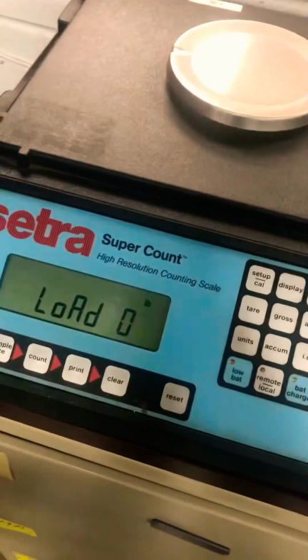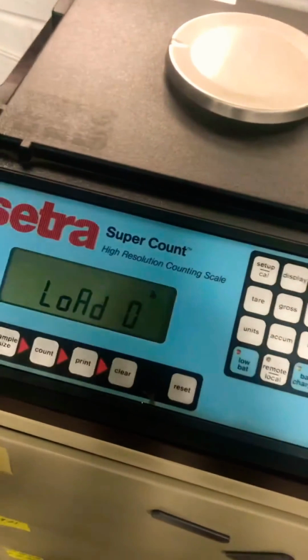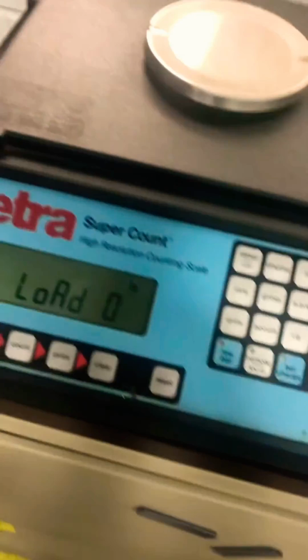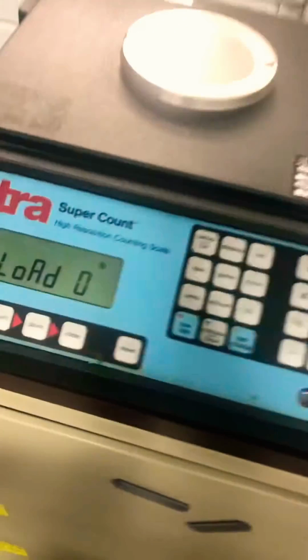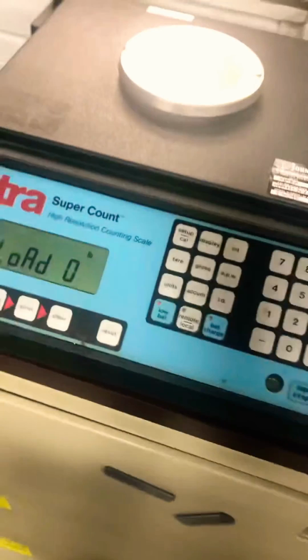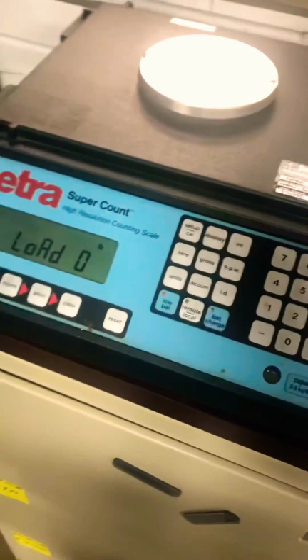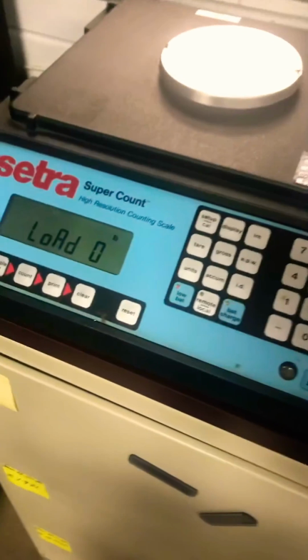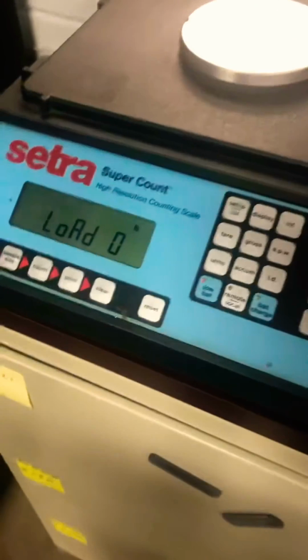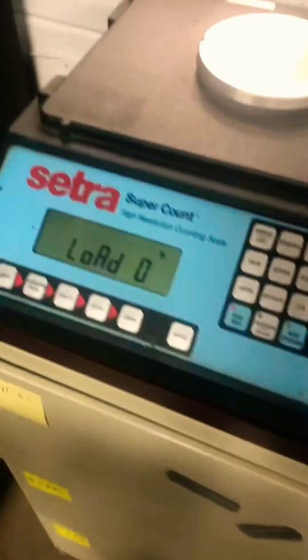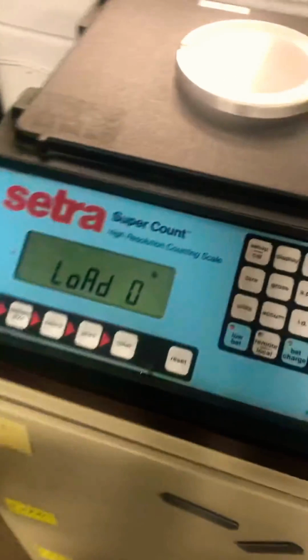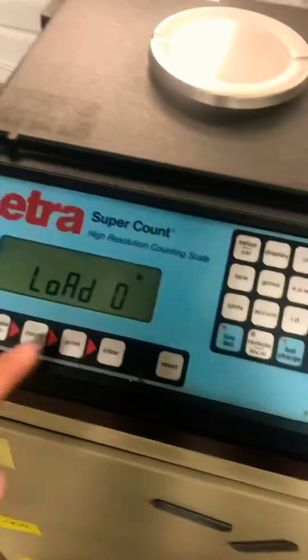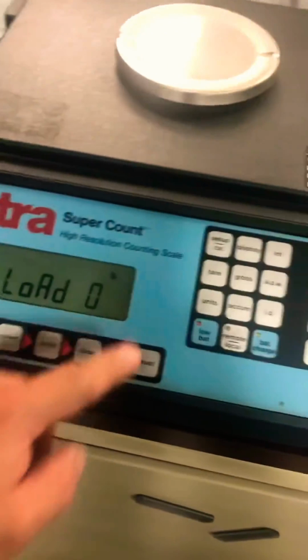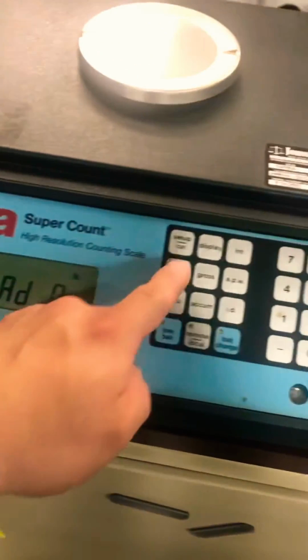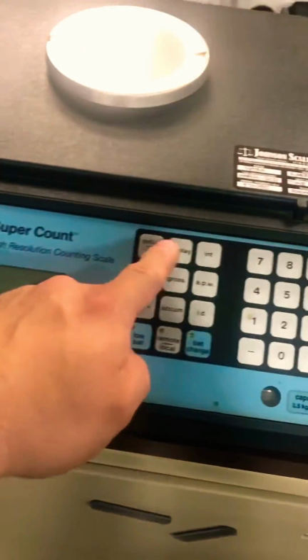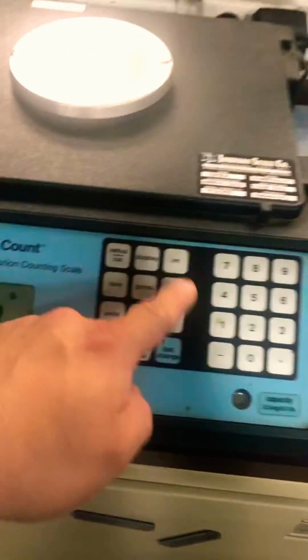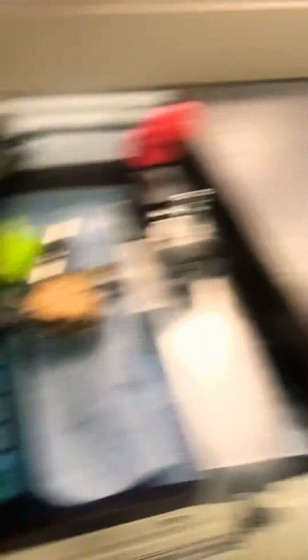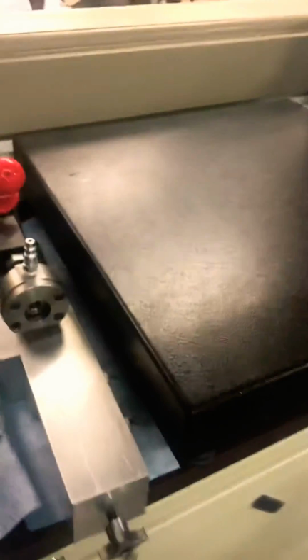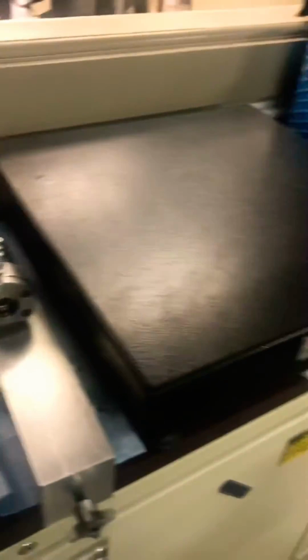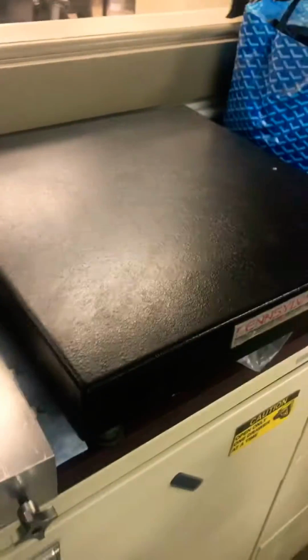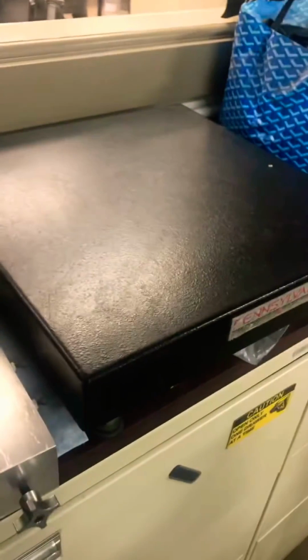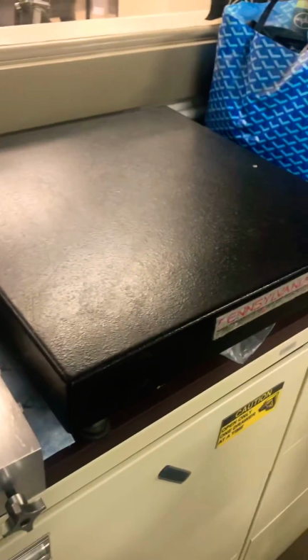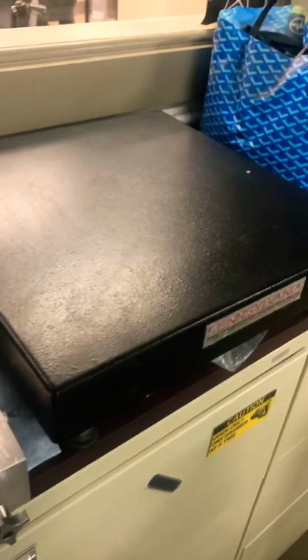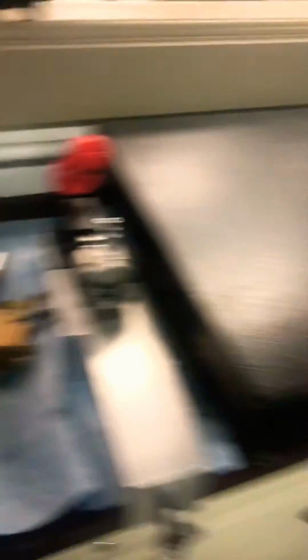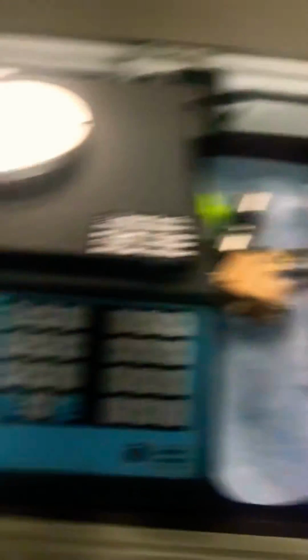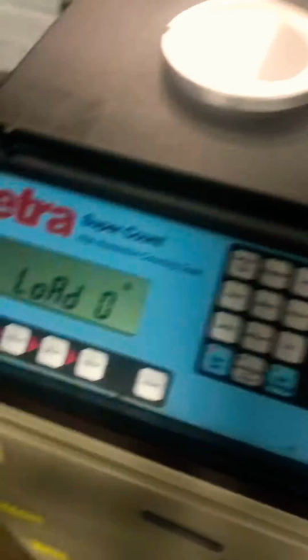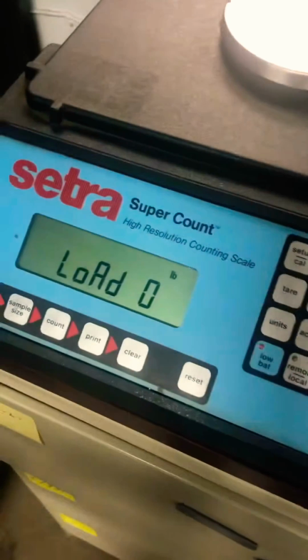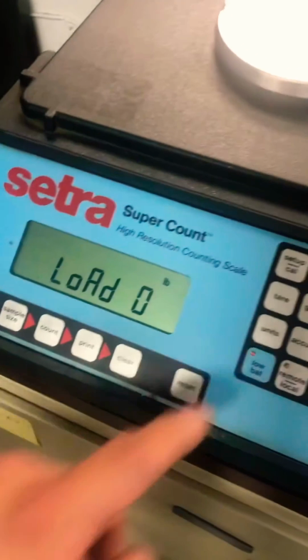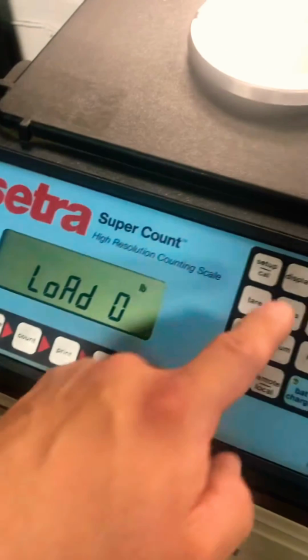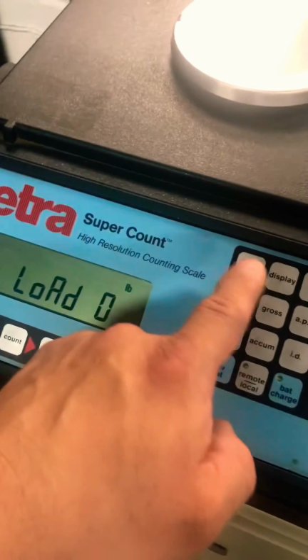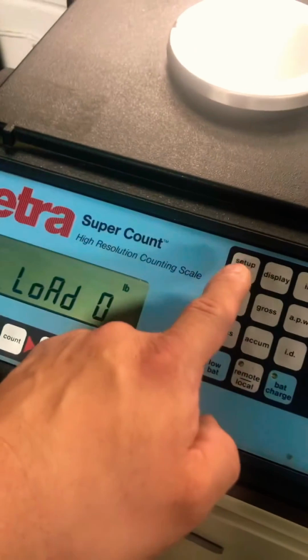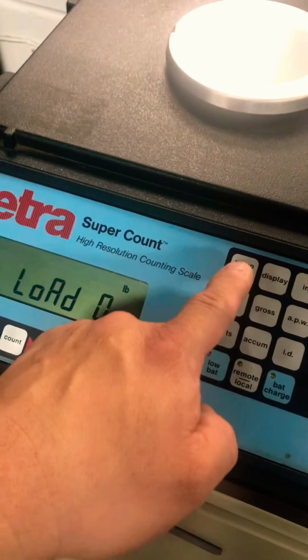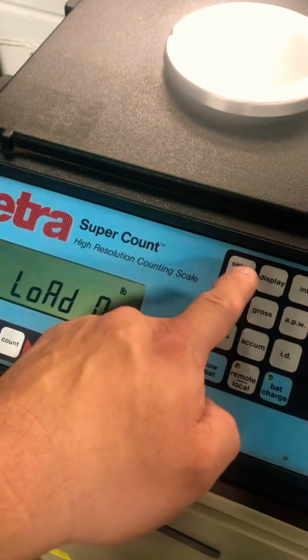It's asking for zero adjustment — load zero. You're going to leave nothing on the base, and you're going to hit Setup Cal.